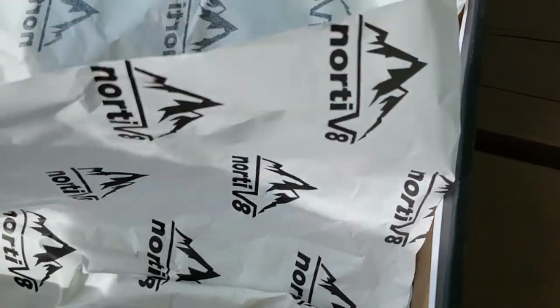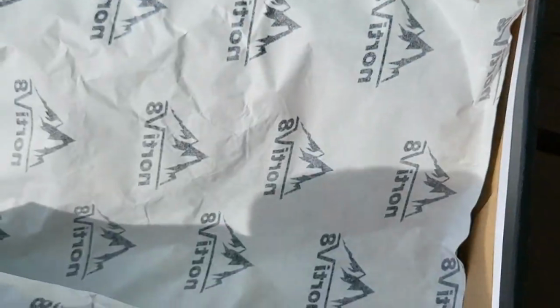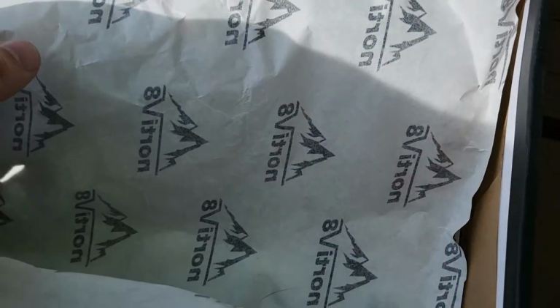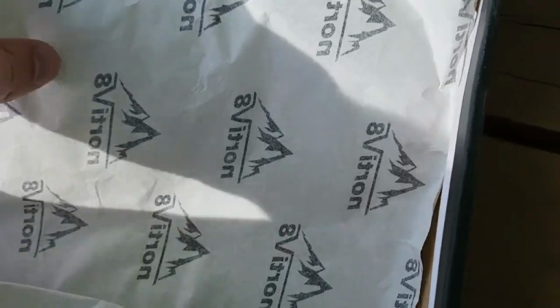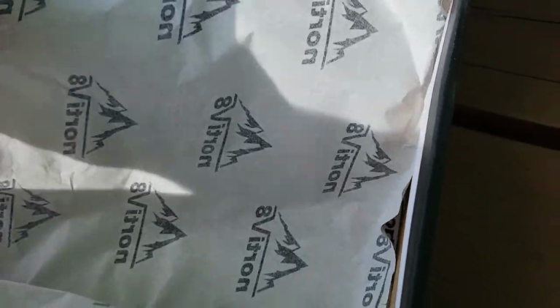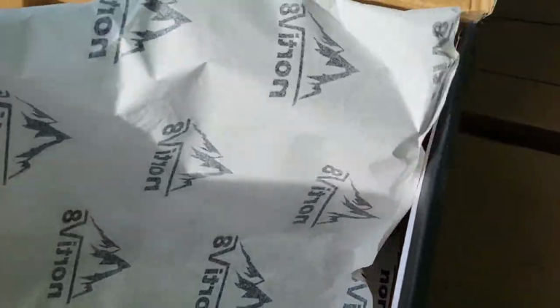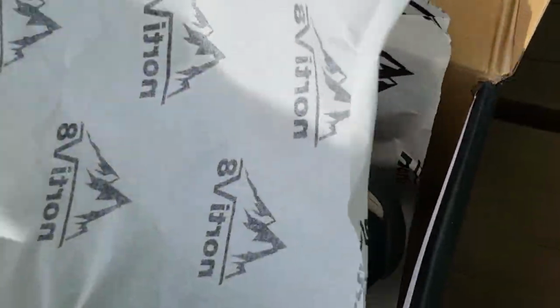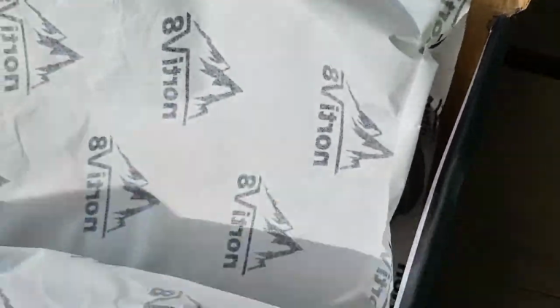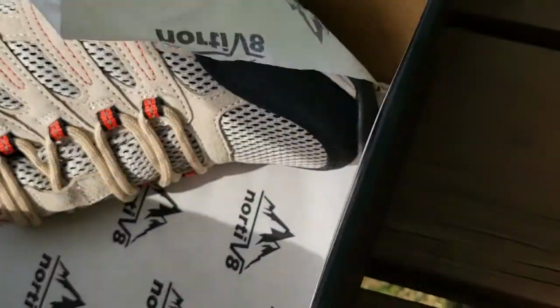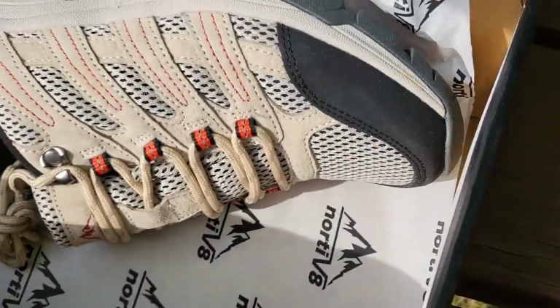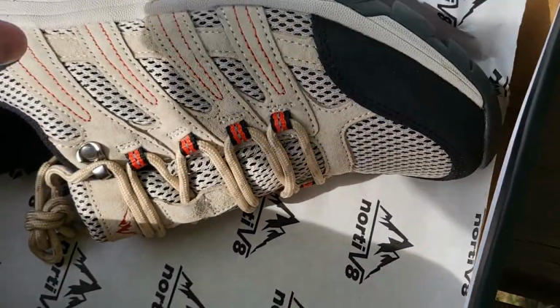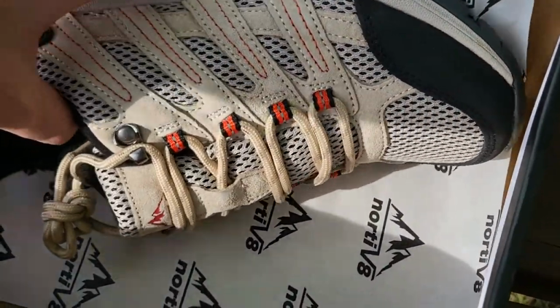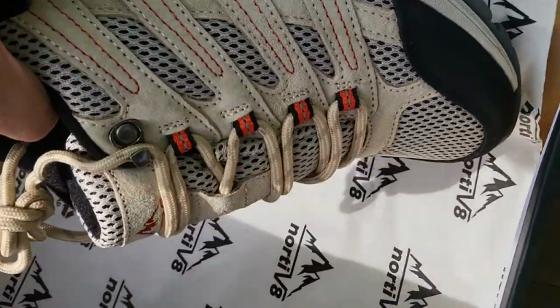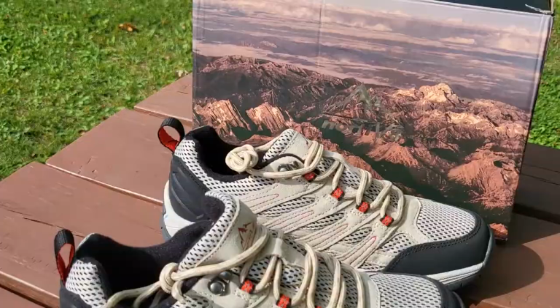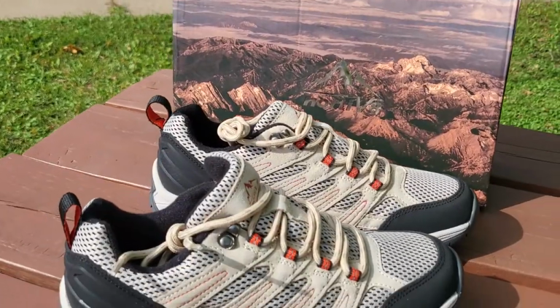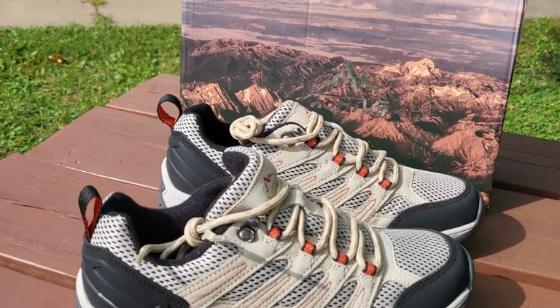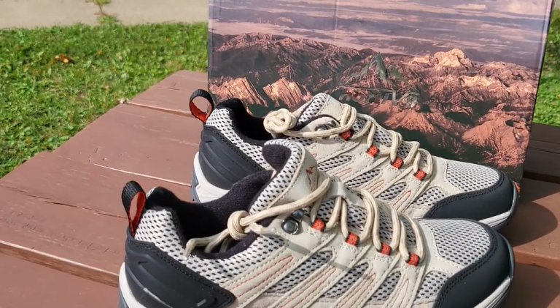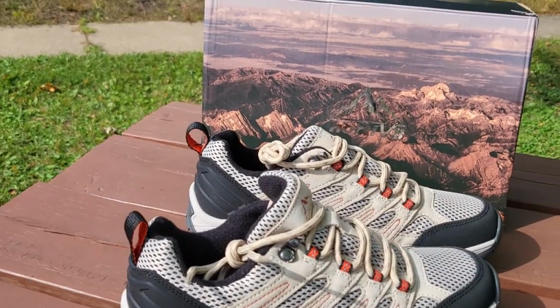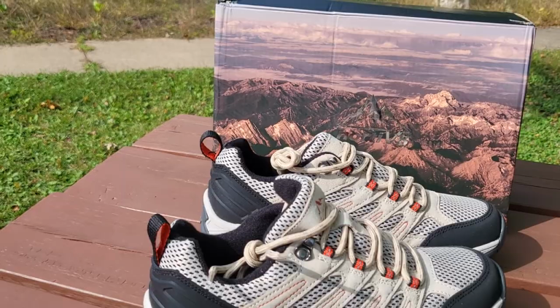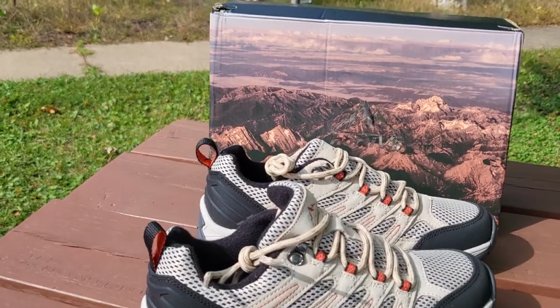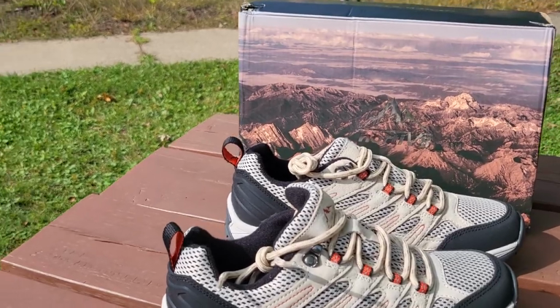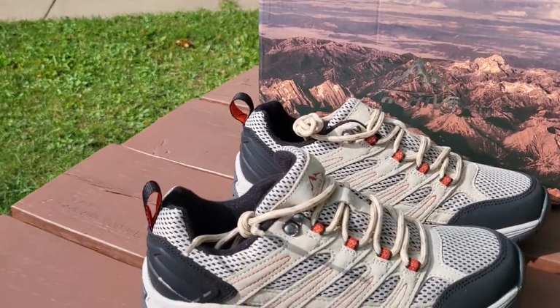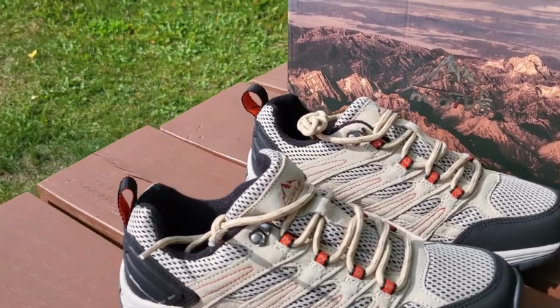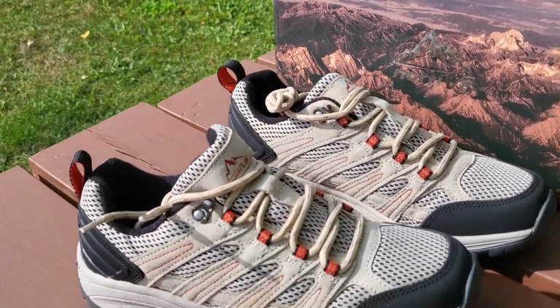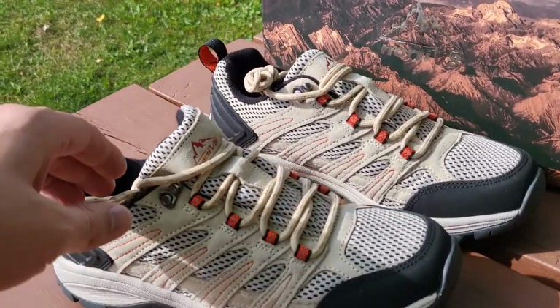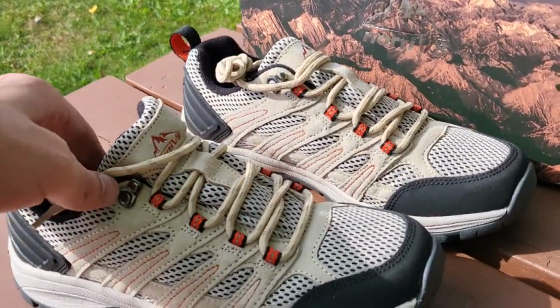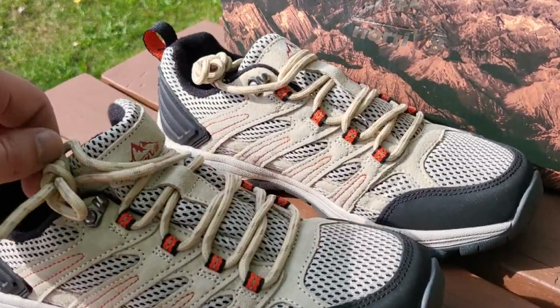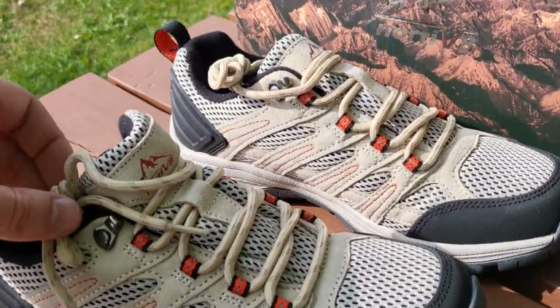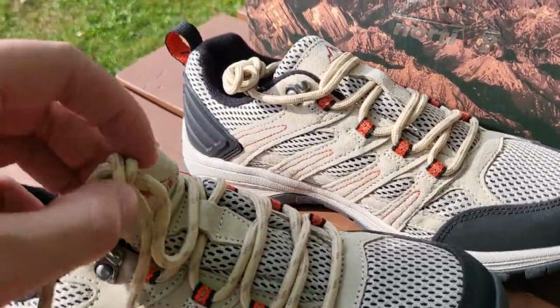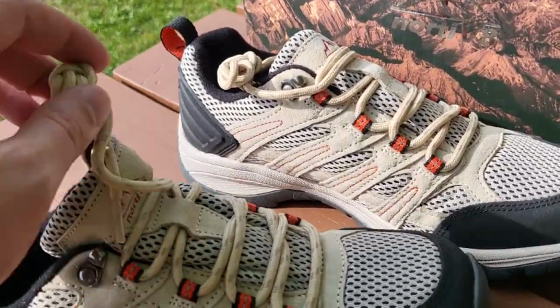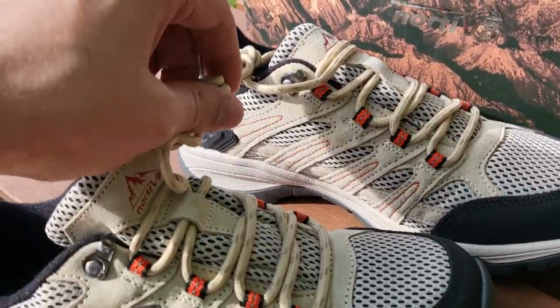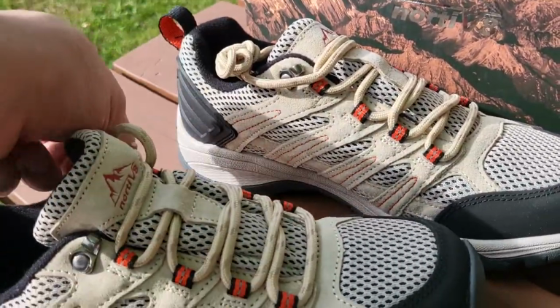Packaged in that Nordivate paper. Pull them out. And I absolutely love Nordivate because of the styling — how cool their shoes always look.